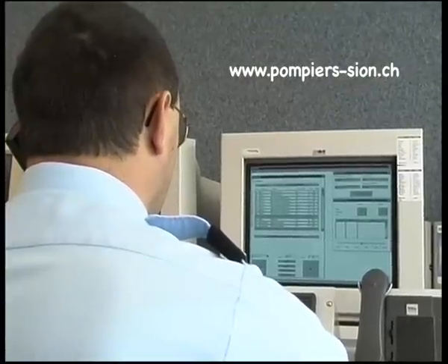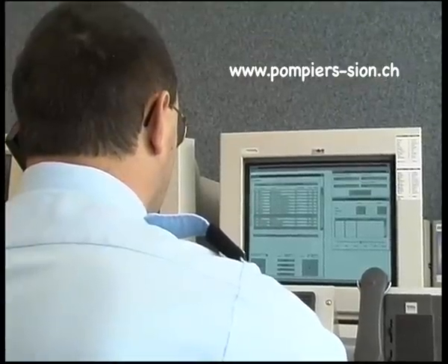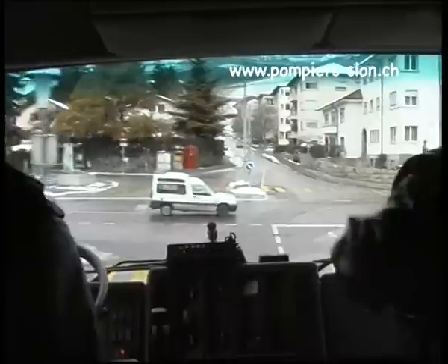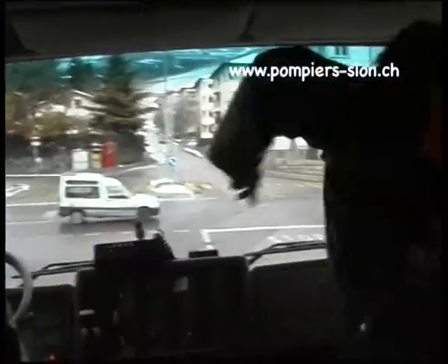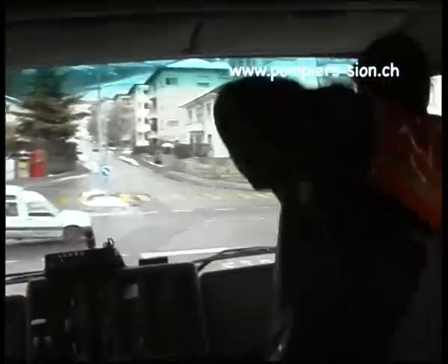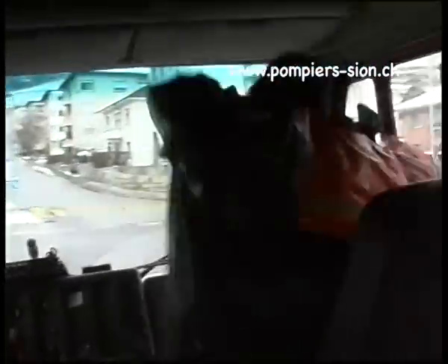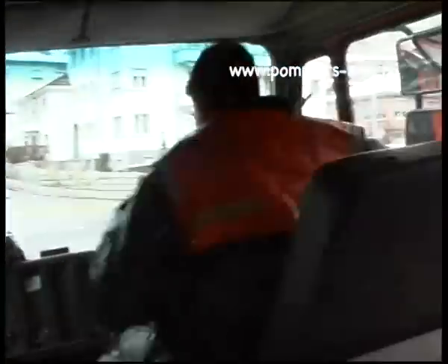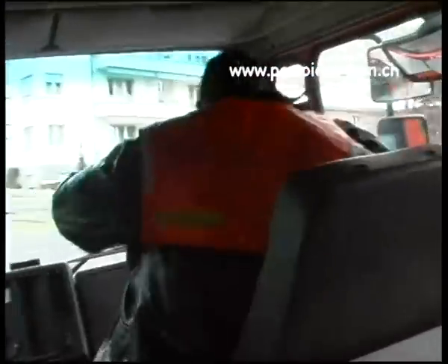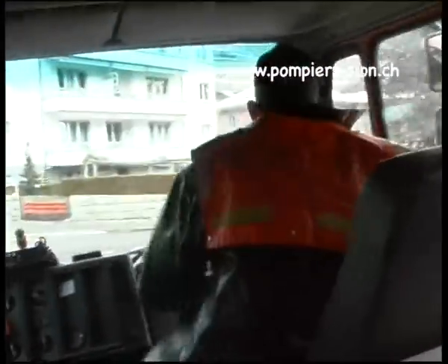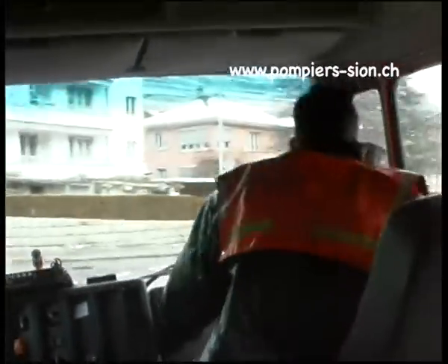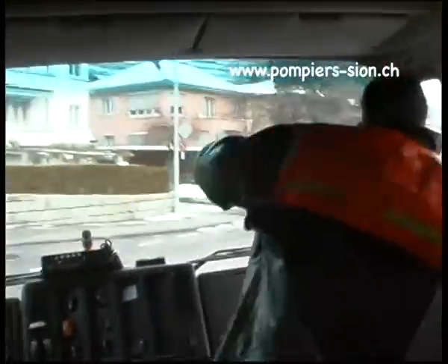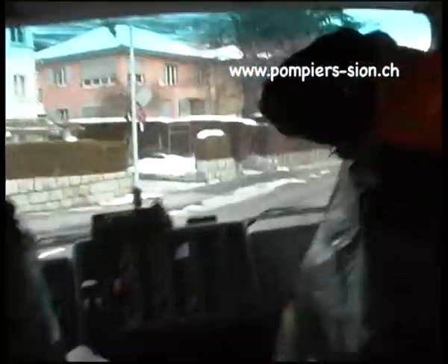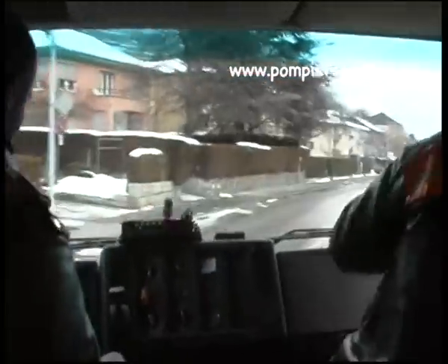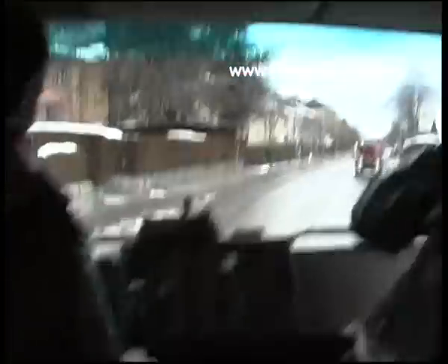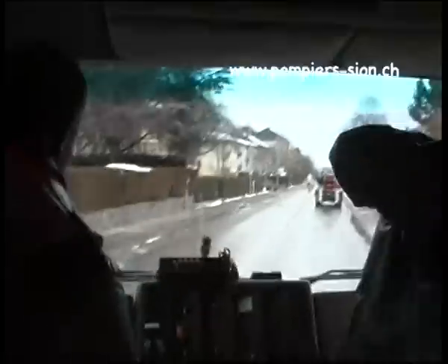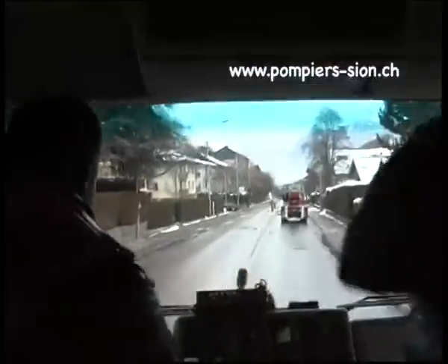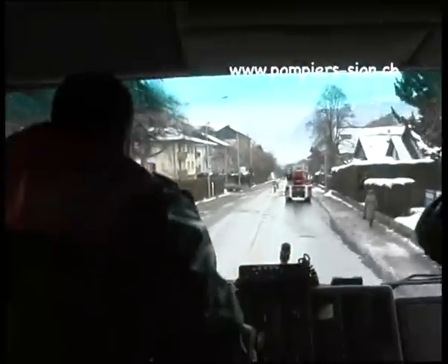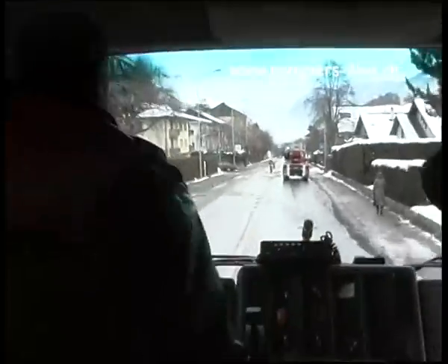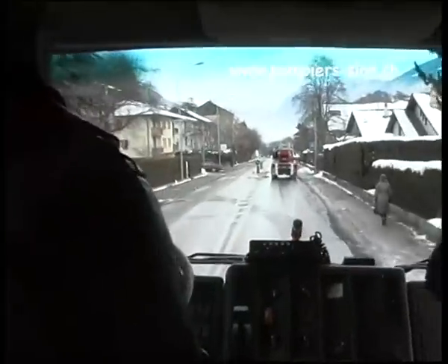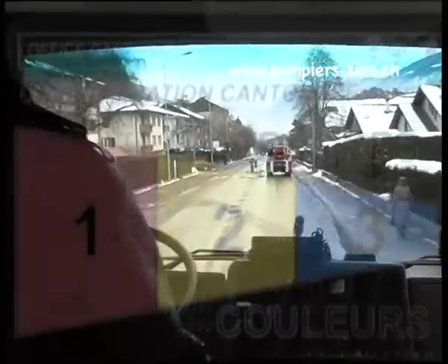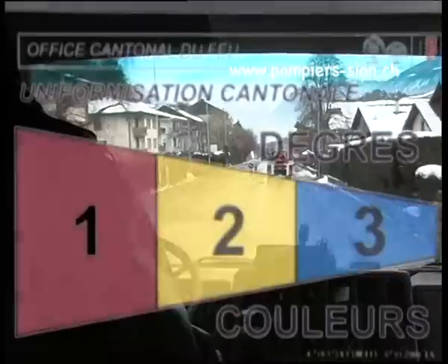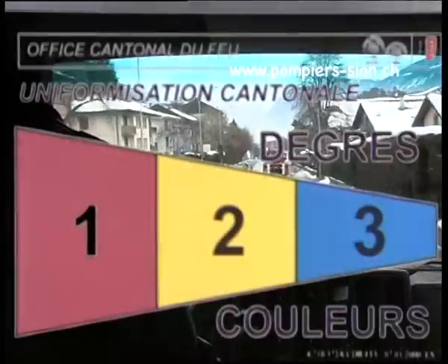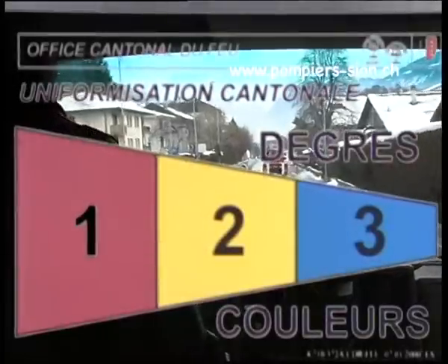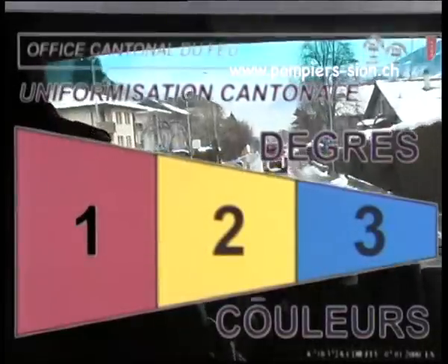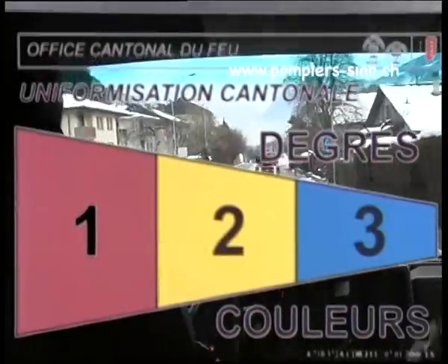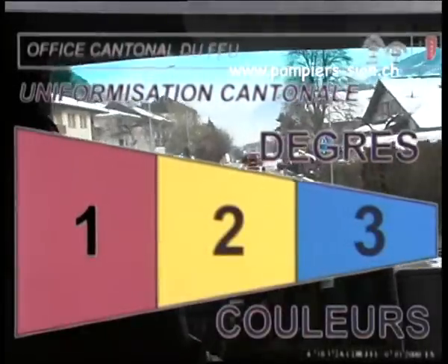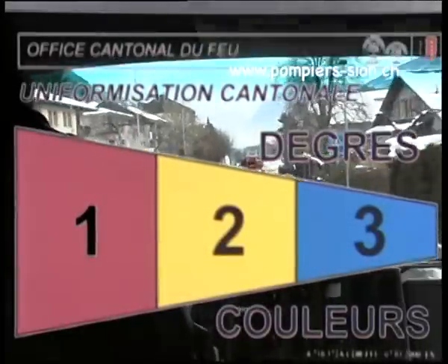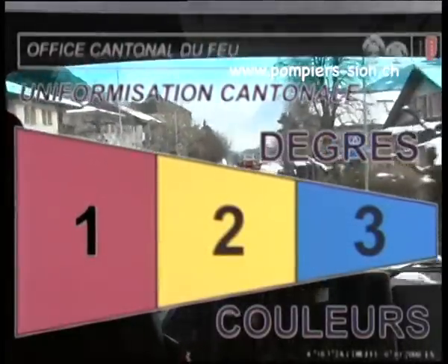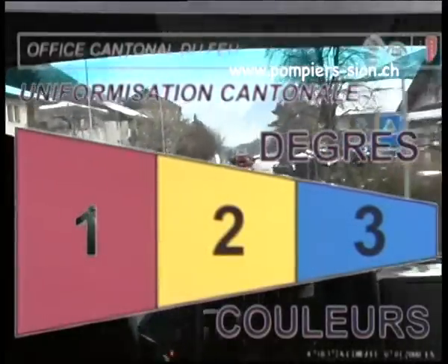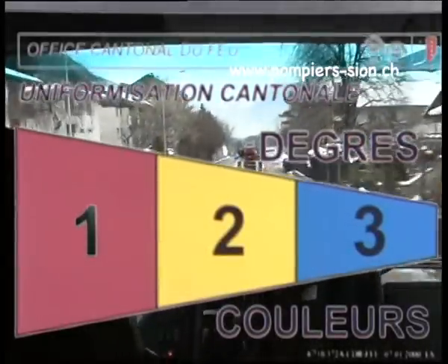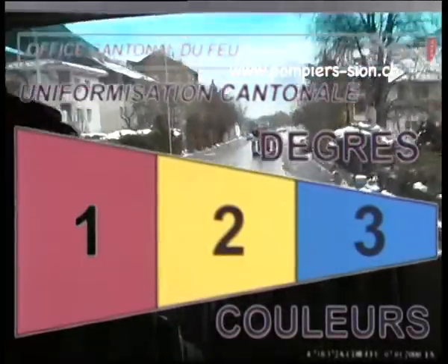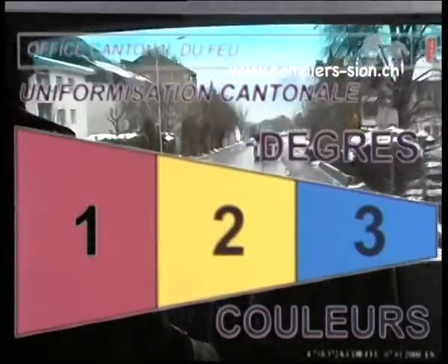Afin d'uniformiser les alarmes des sapeurs-pompiers en Valais, une classification cantonale basée sur plusieurs années d'essai dans différents corps a été mise en place. Les alarmes sont classées selon l'ampleur des moyens à mettre en place à l'aide de trois couleurs.